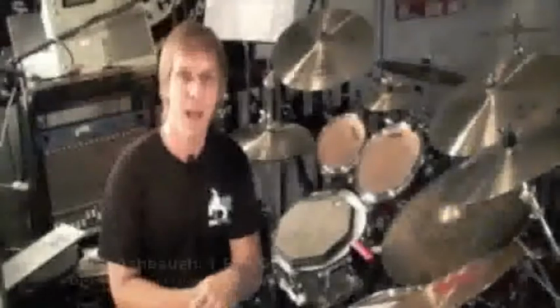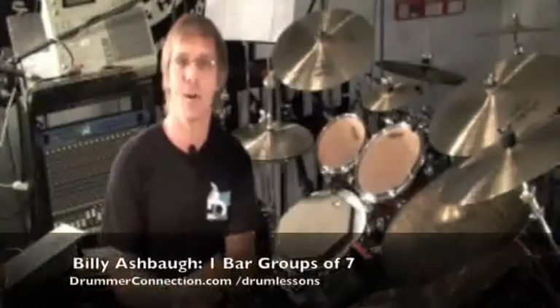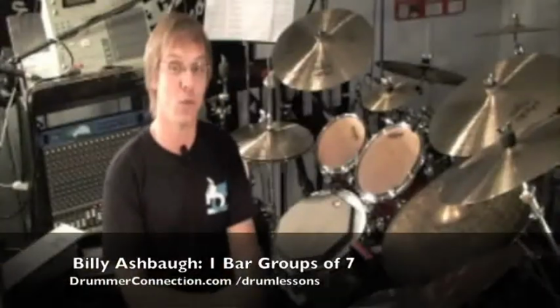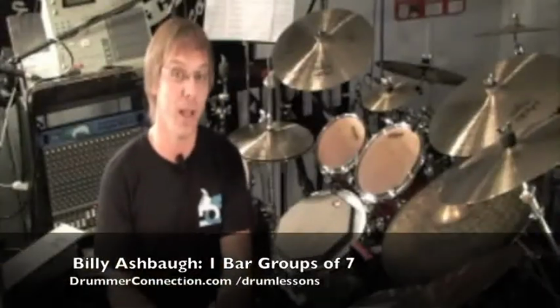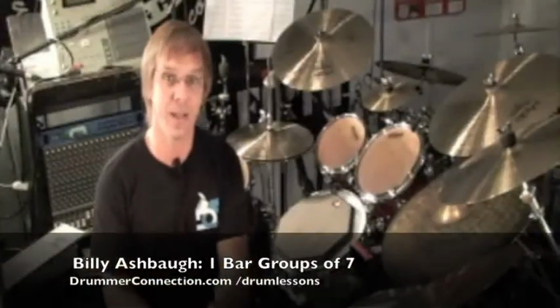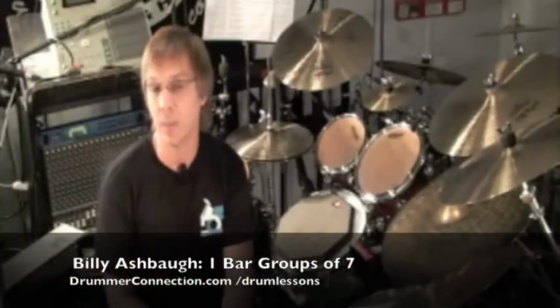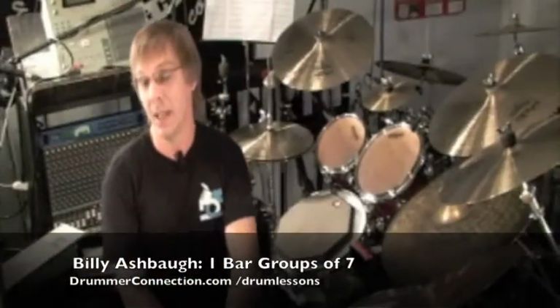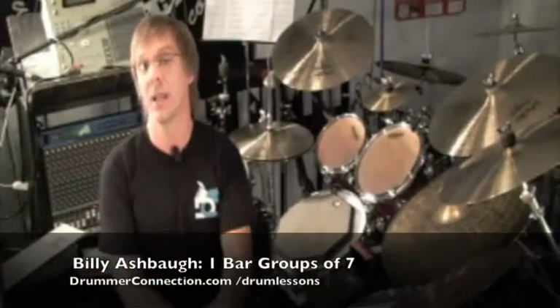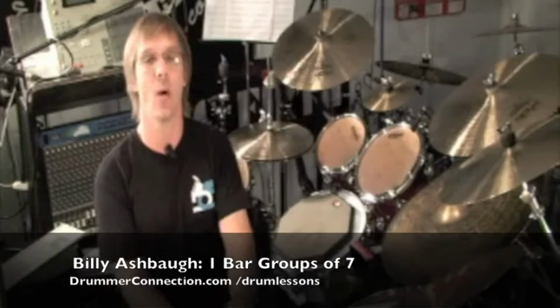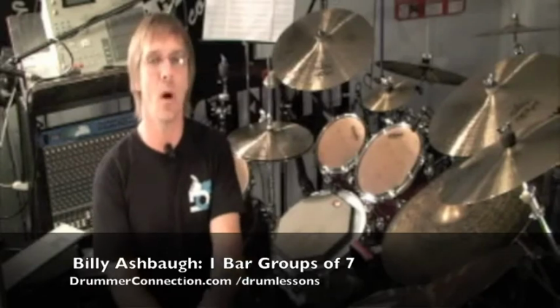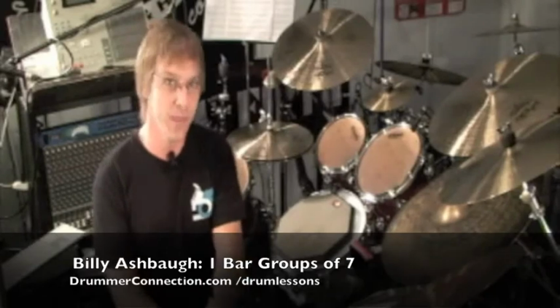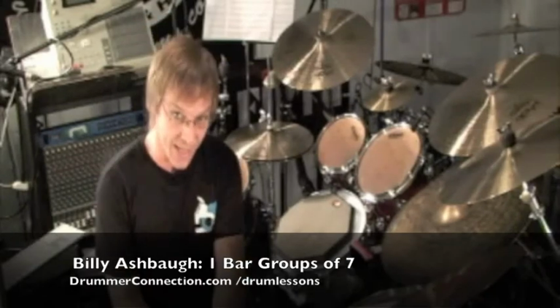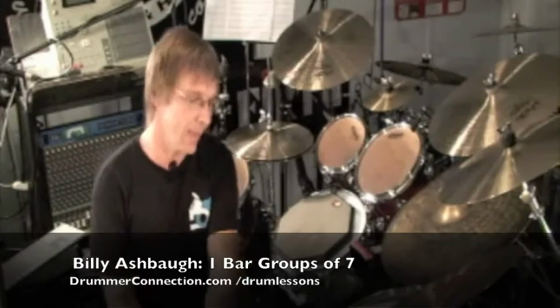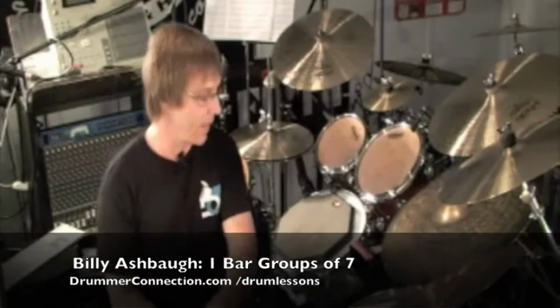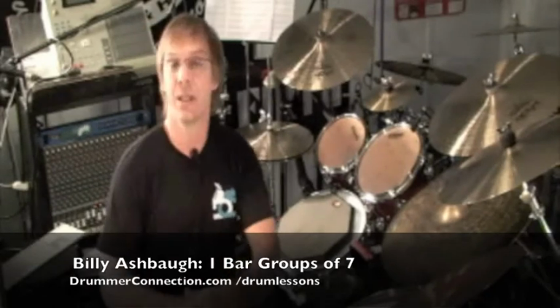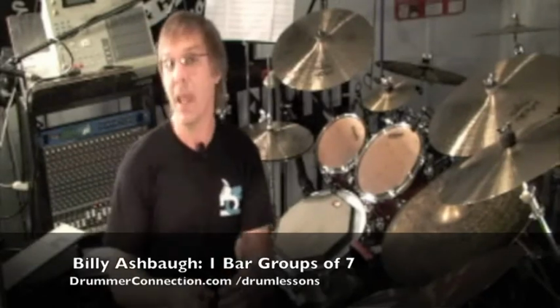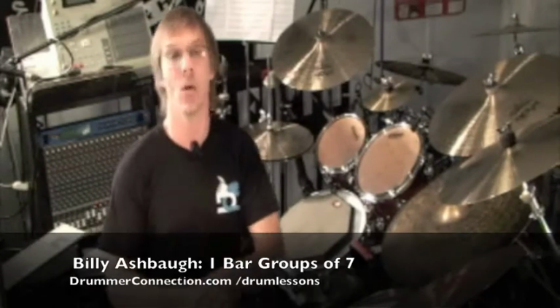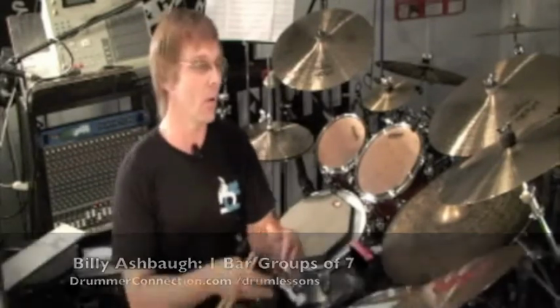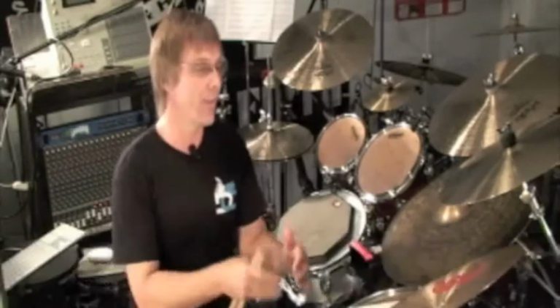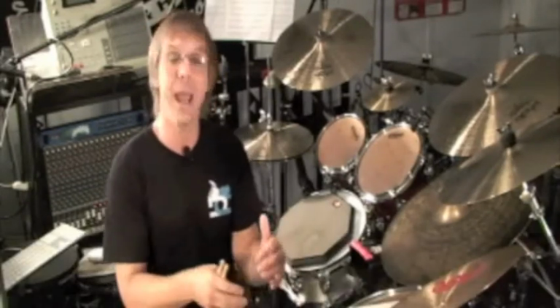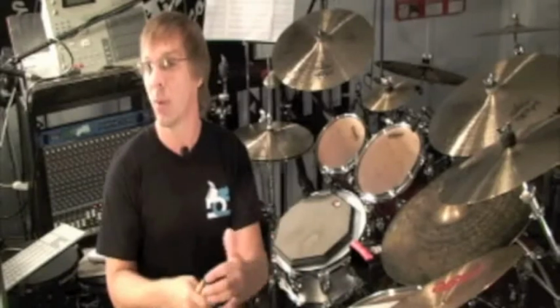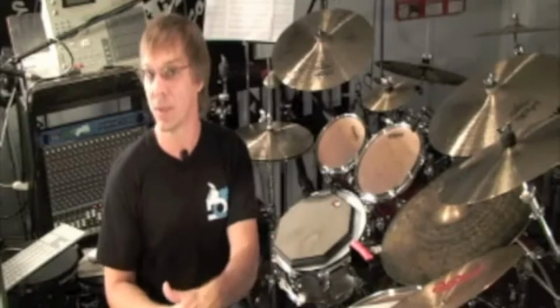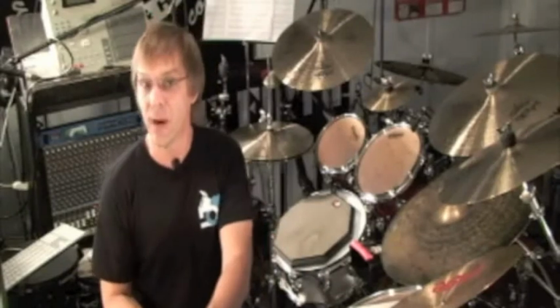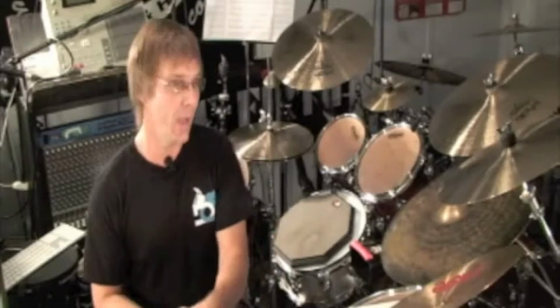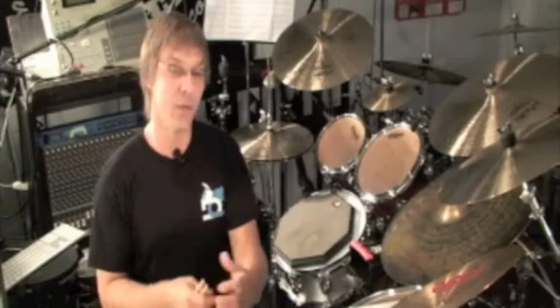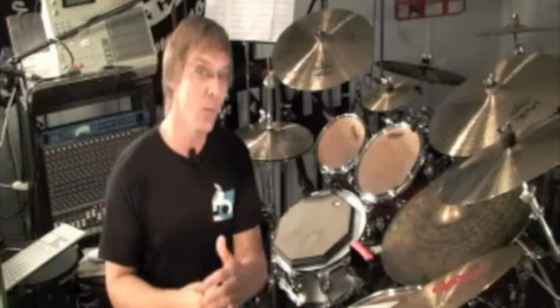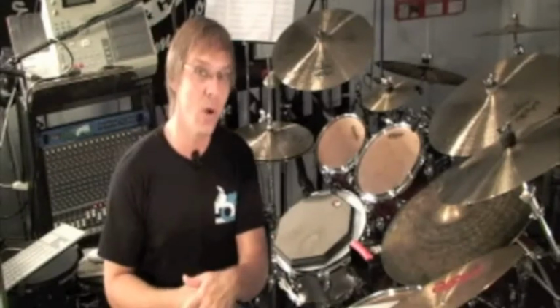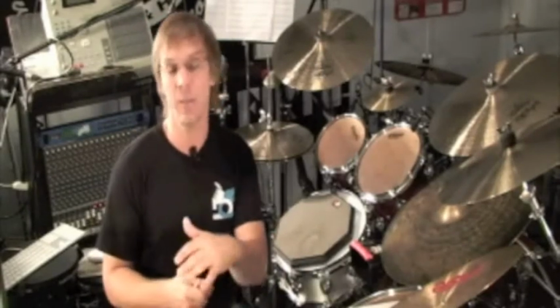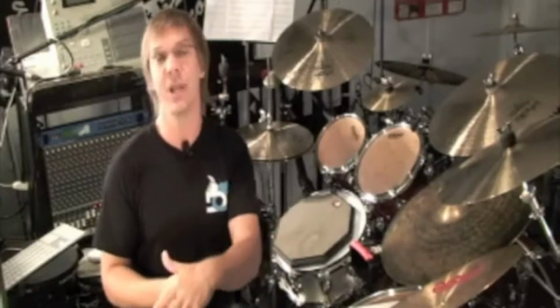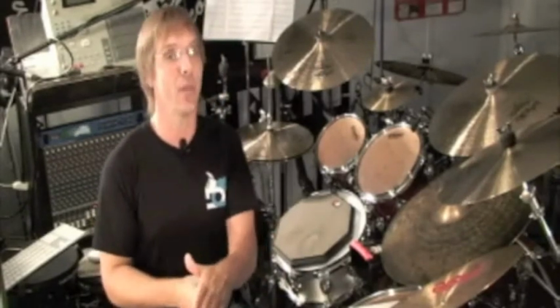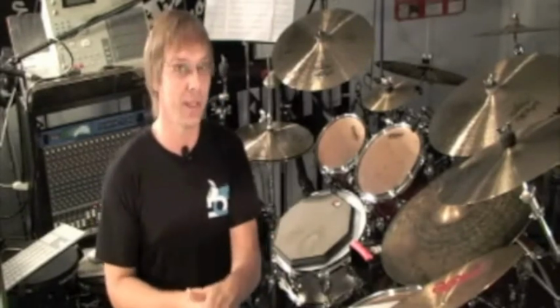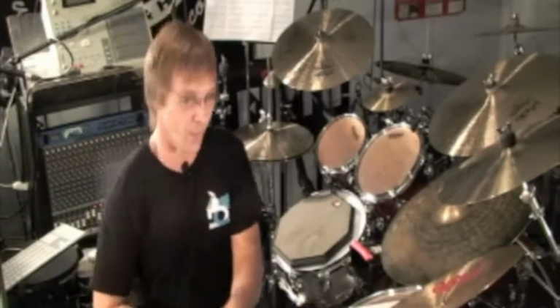Hello and welcome back to DrummerConnection.com. Today we're going to take a look at one bar groups of seven. This is just expanding on one bar groups of three and one bar groups of five, so if you're not certain what's going on here, be sure you check out those lessons first.